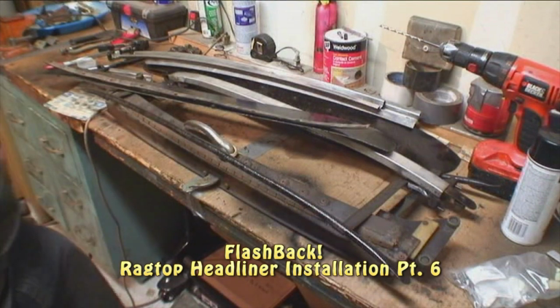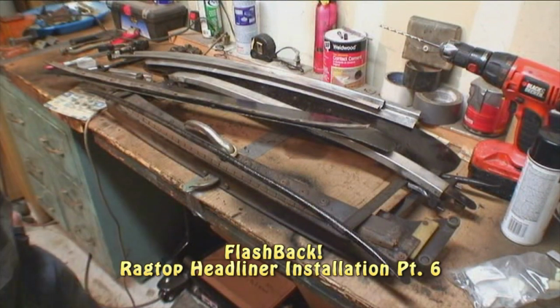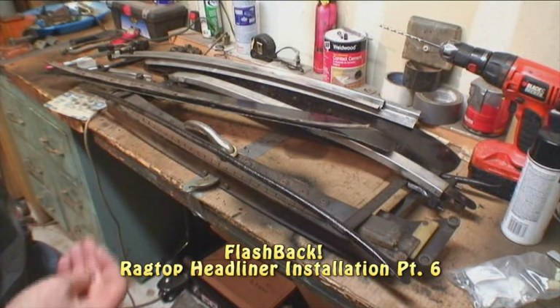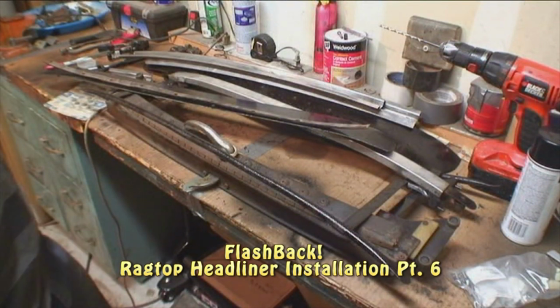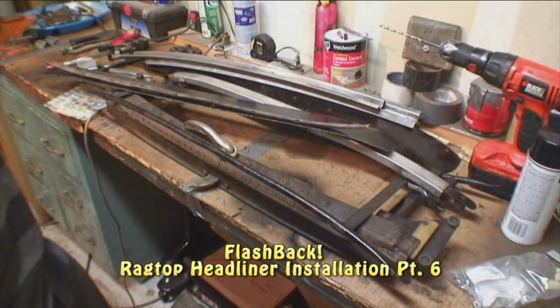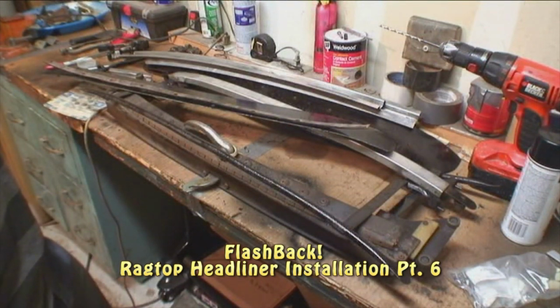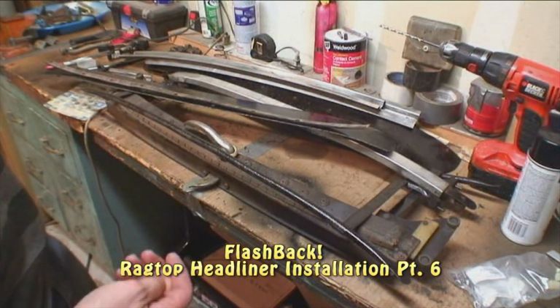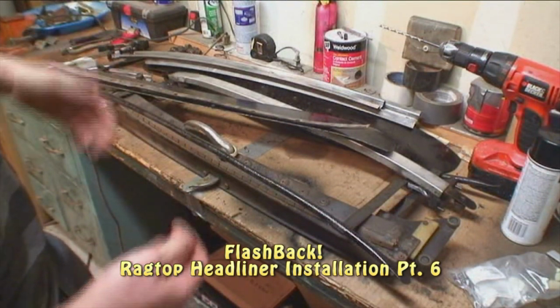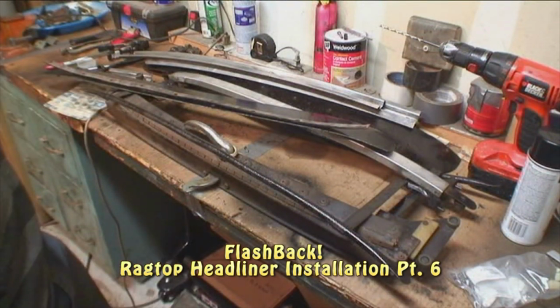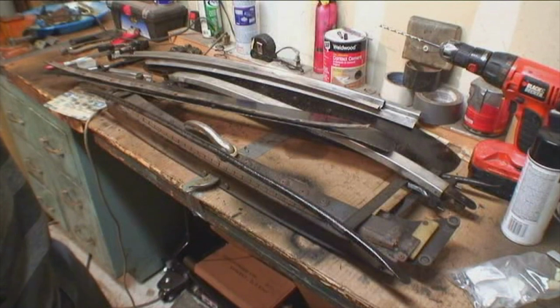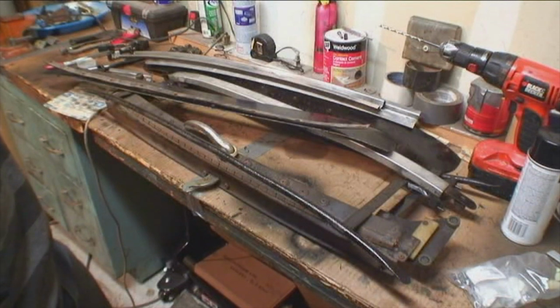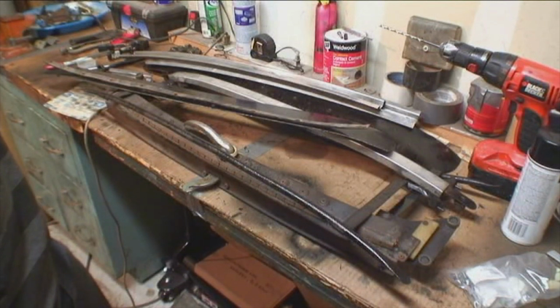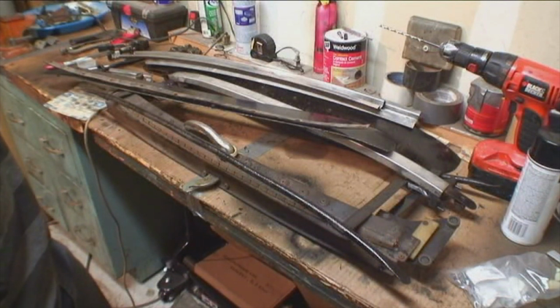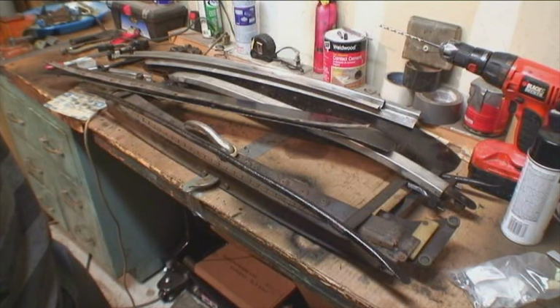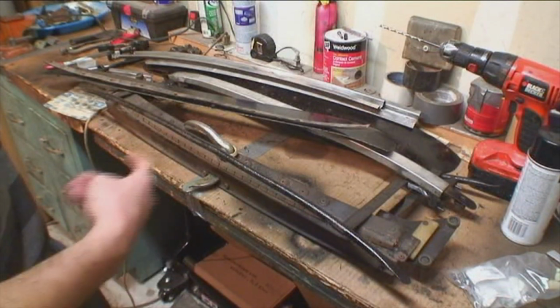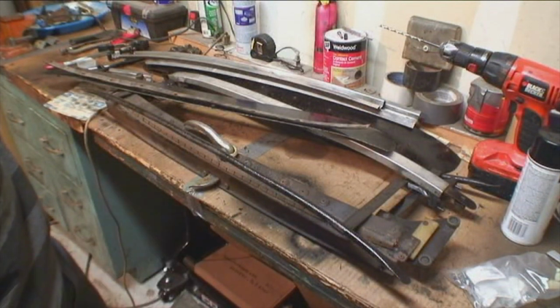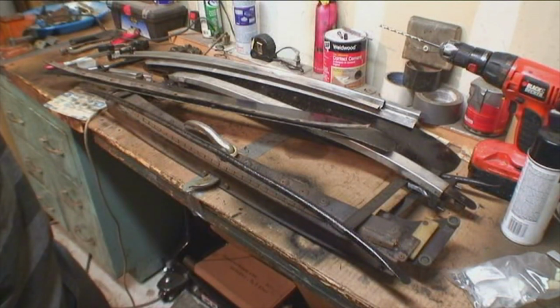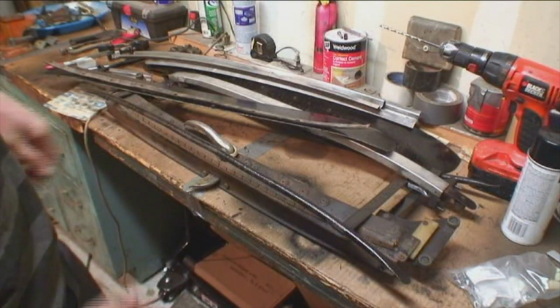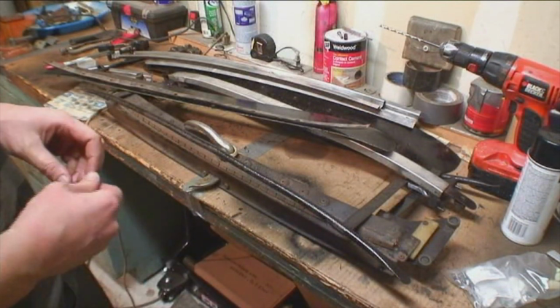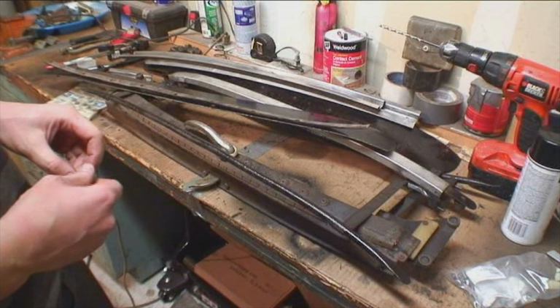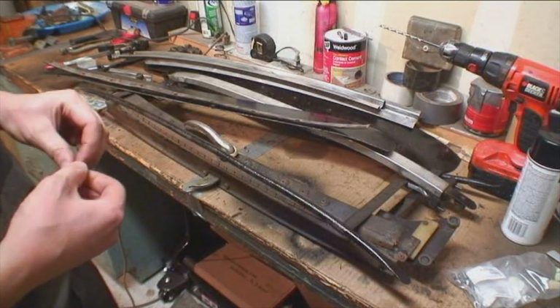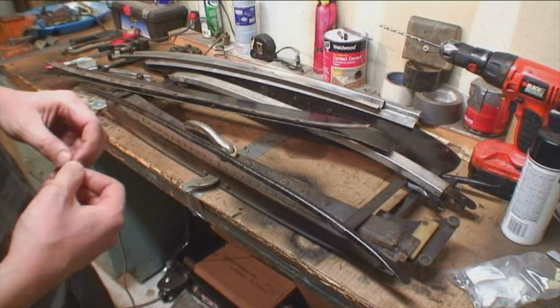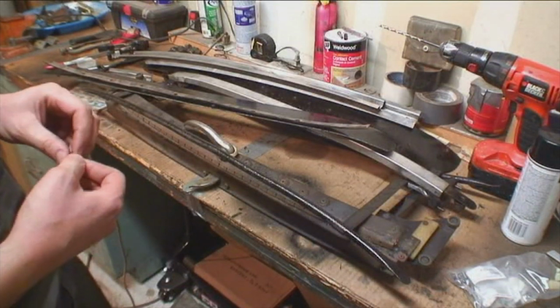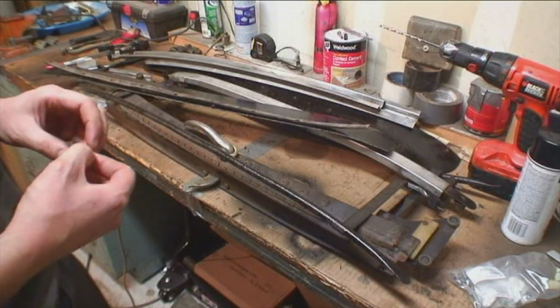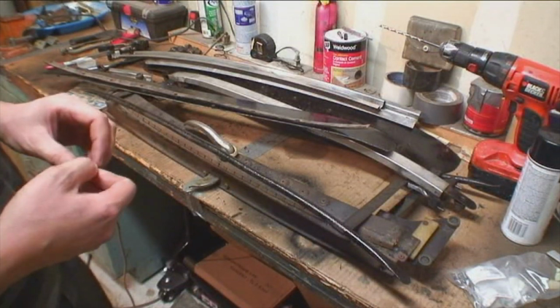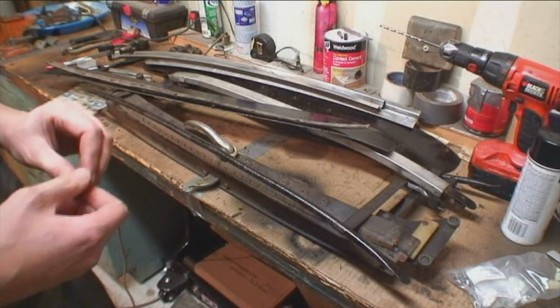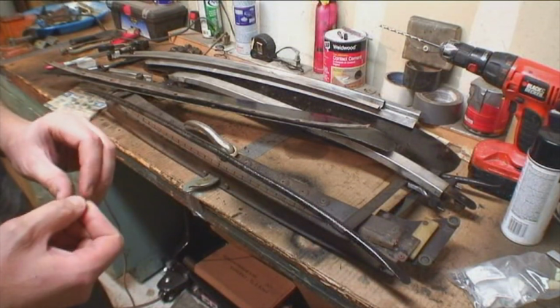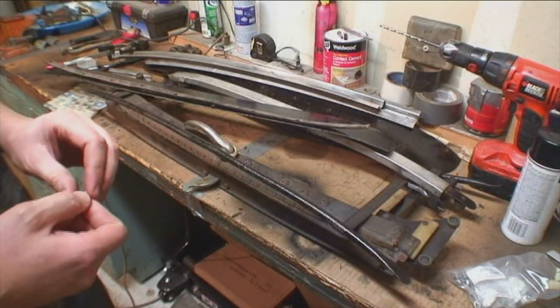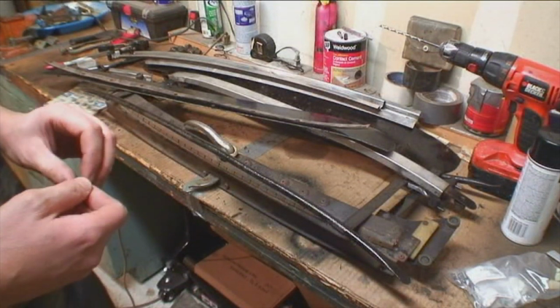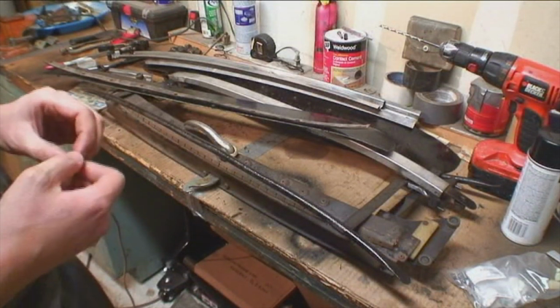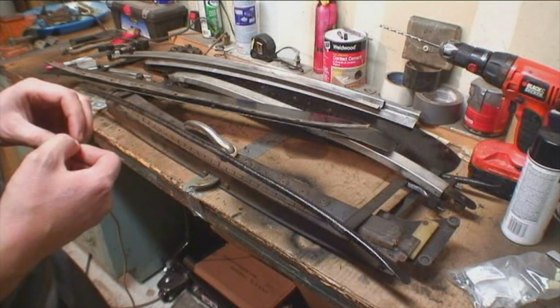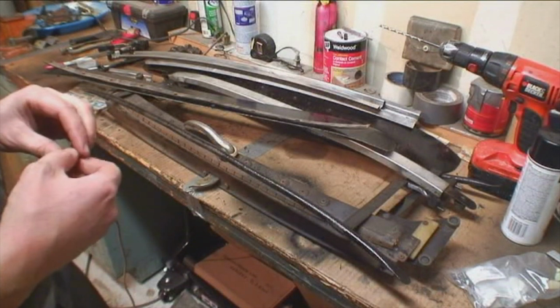Before we move on to our next section and put the last part in, I want to talk to you about what you need for your ragtop. Sometimes you might buy a bug that is missing some of the ragtop mechanisms, sliders and whatnot.